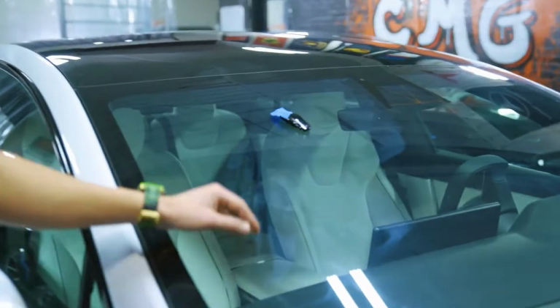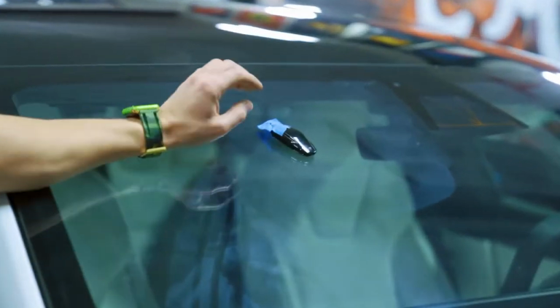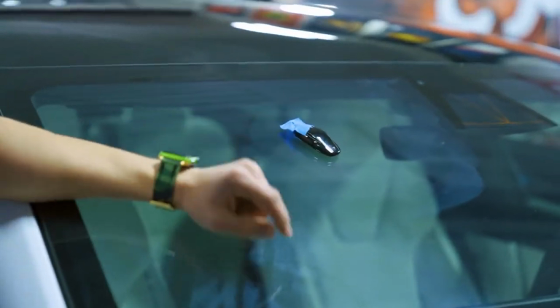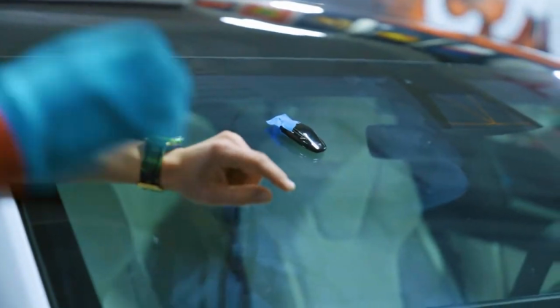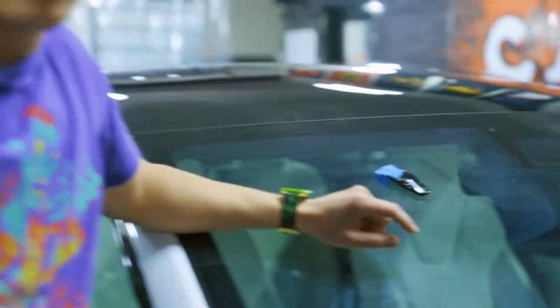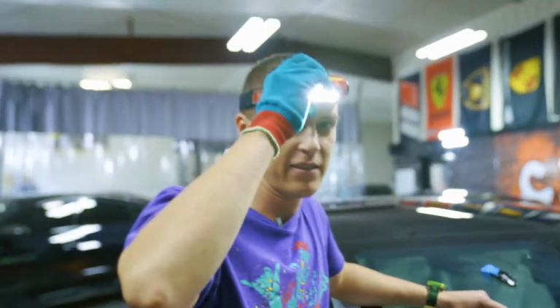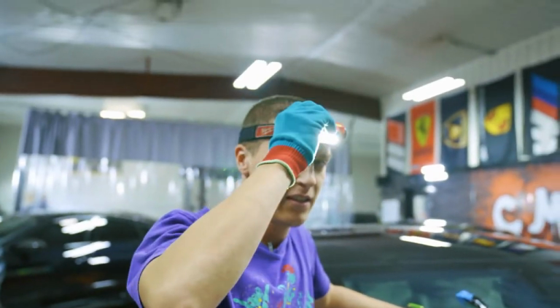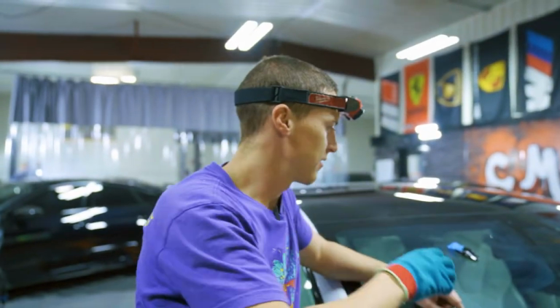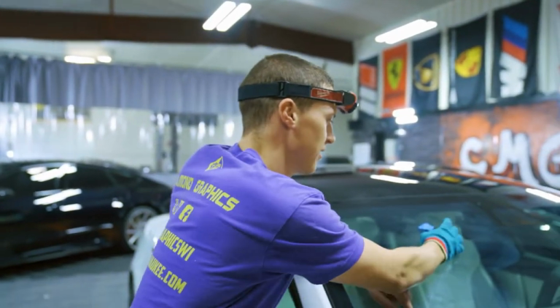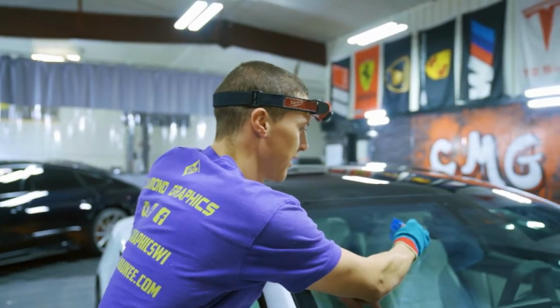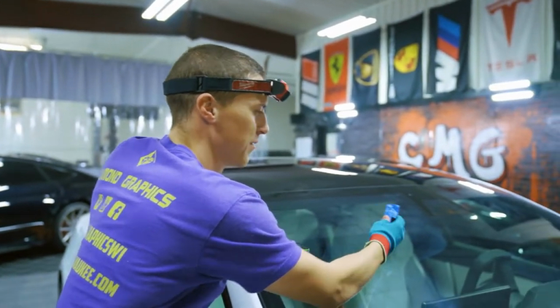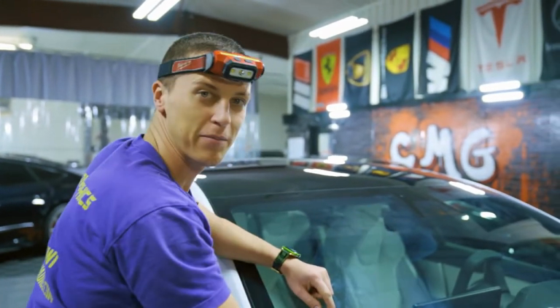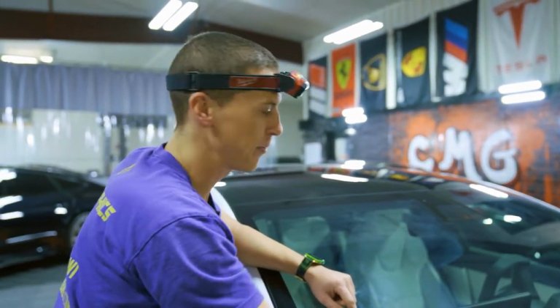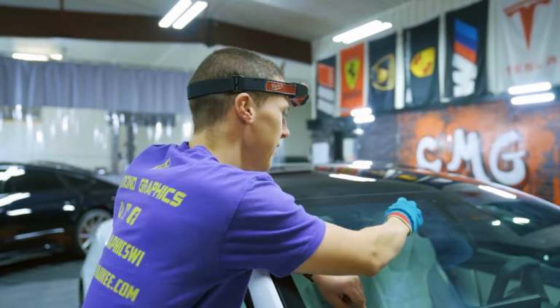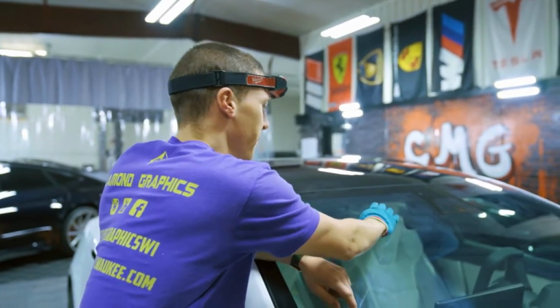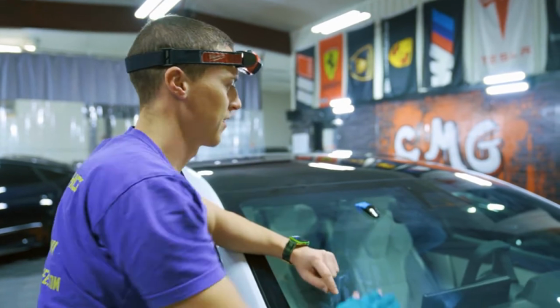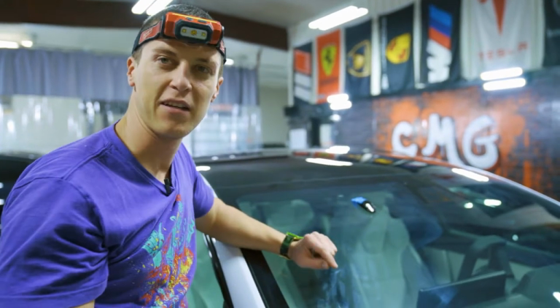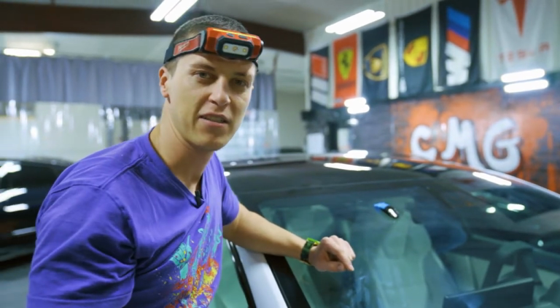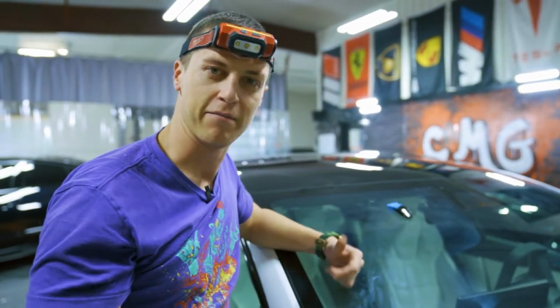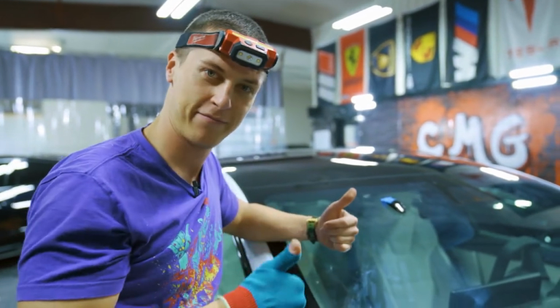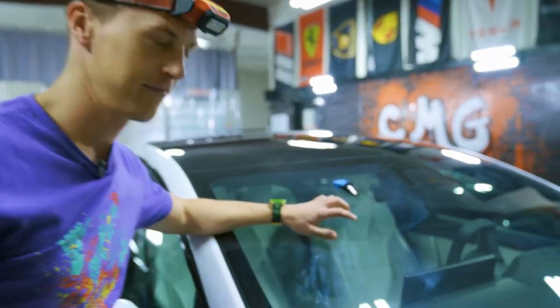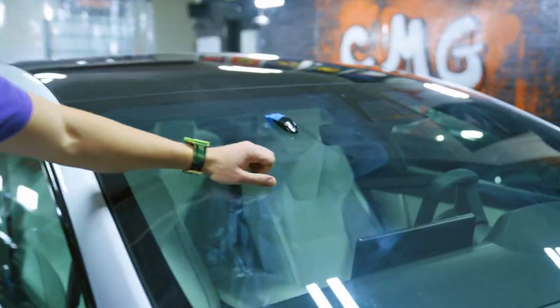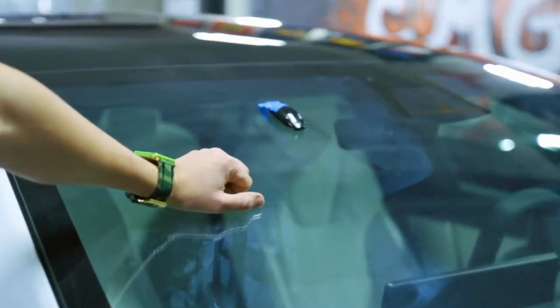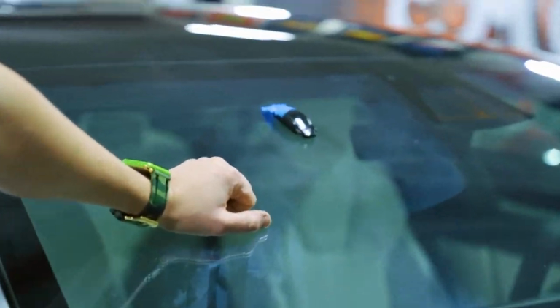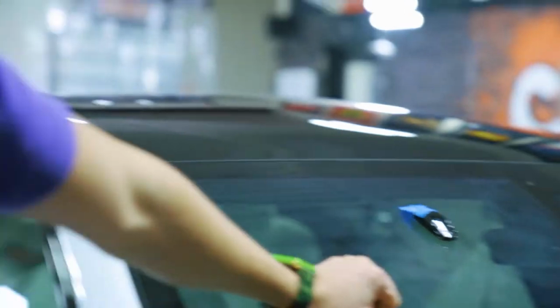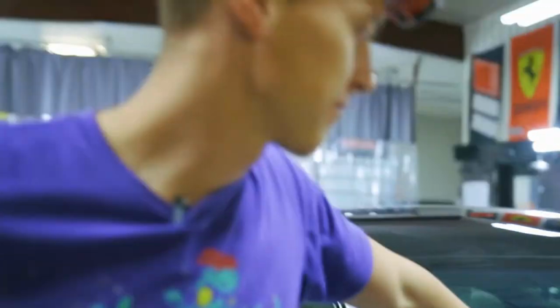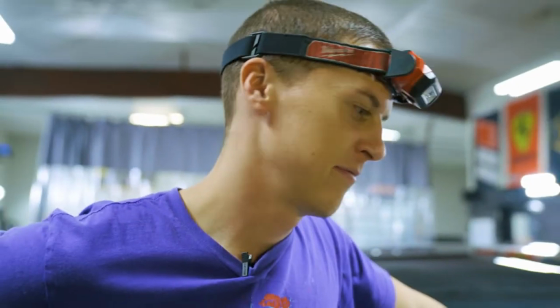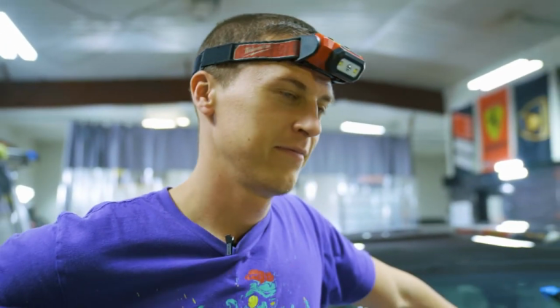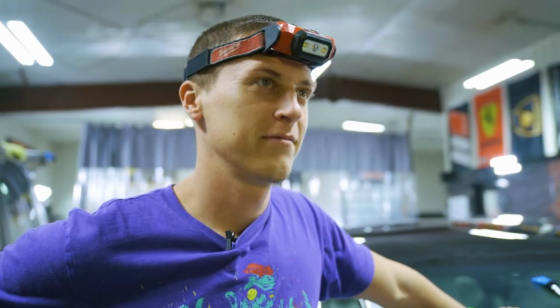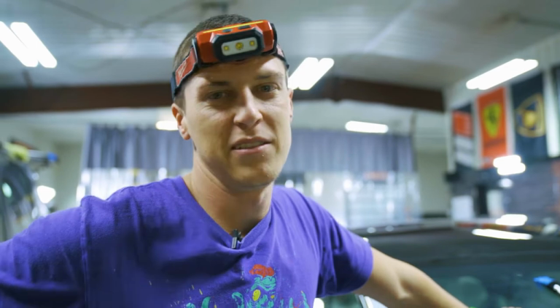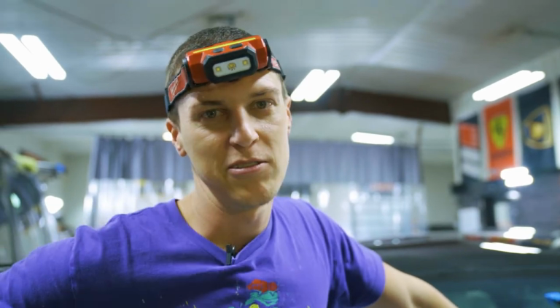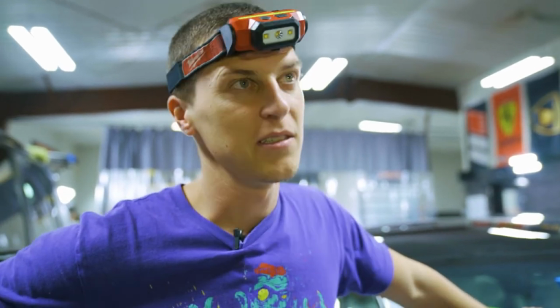So I lose a lot of keys, so this way I put some tape on it so I'm not going to lose the key. Life hack. But I still lose them, so.